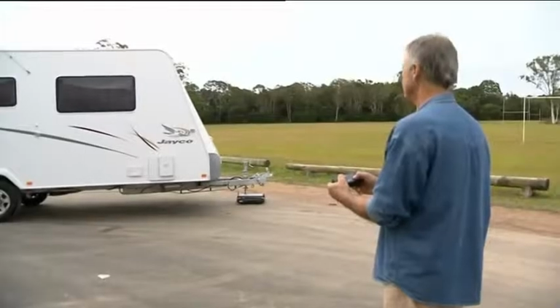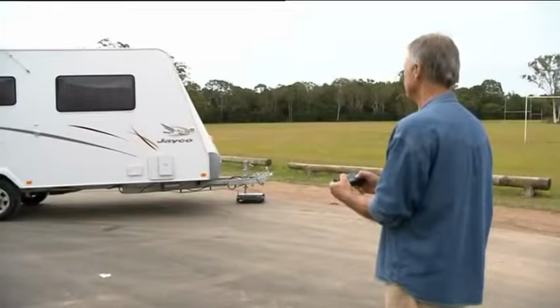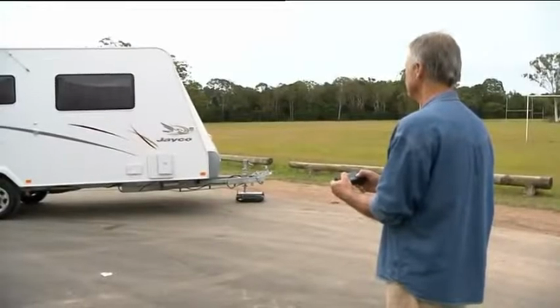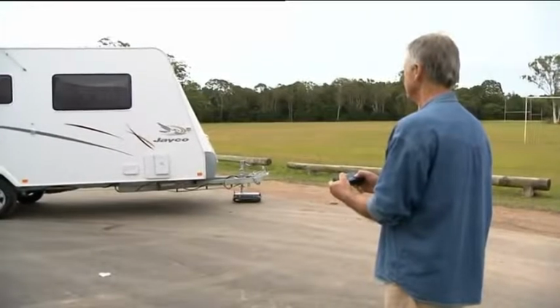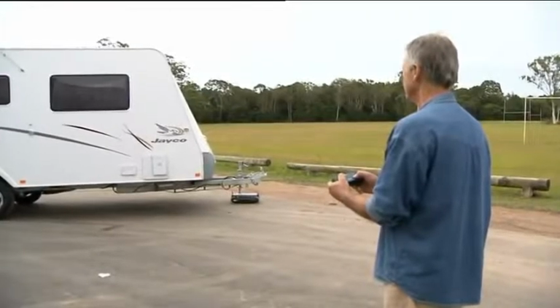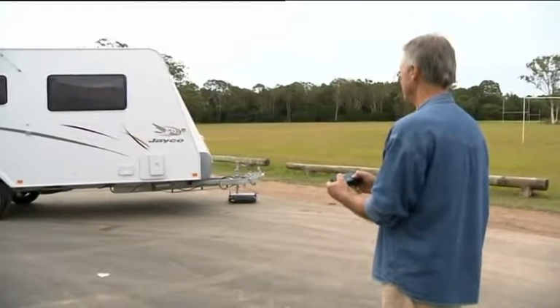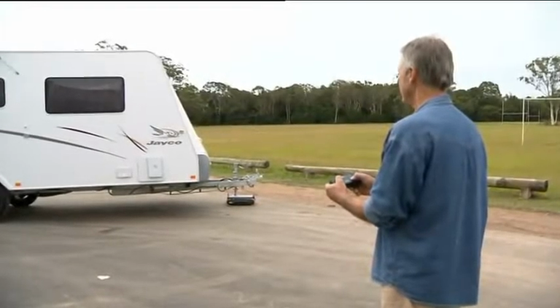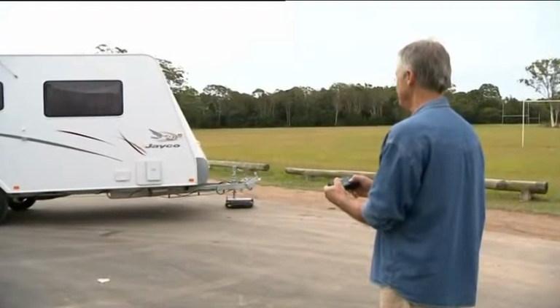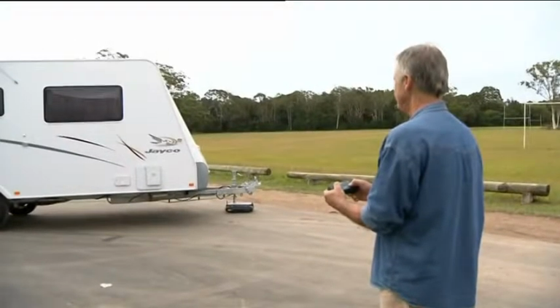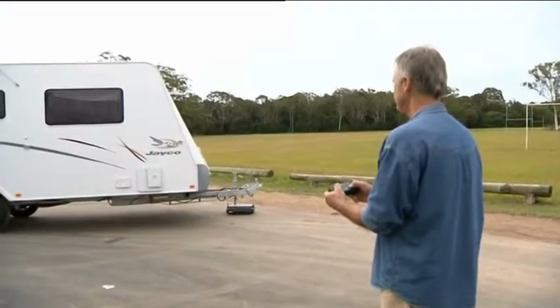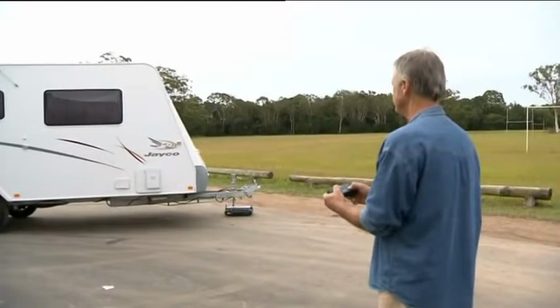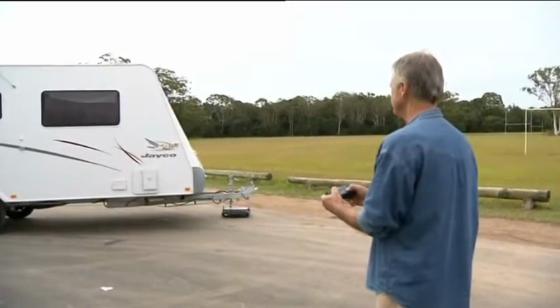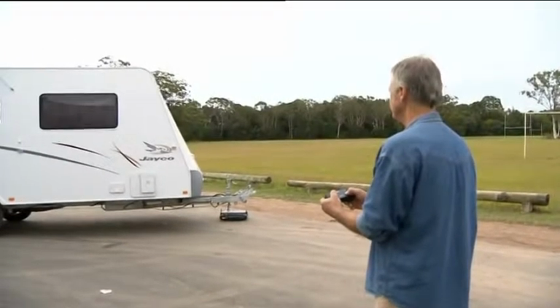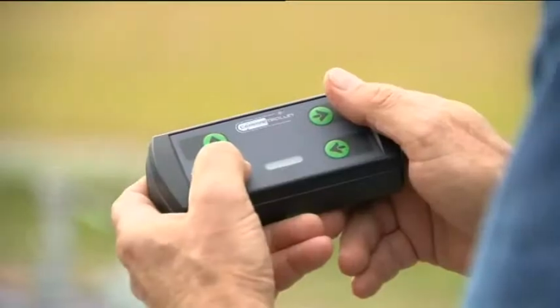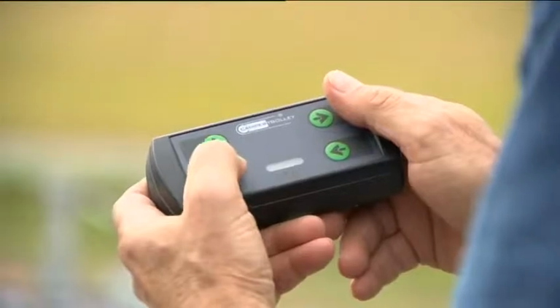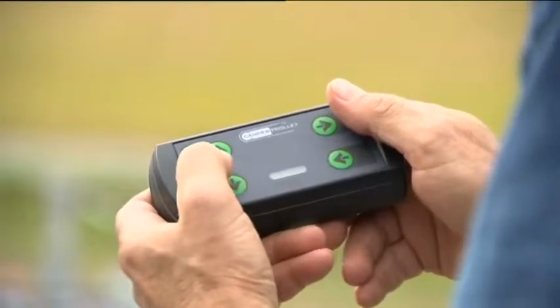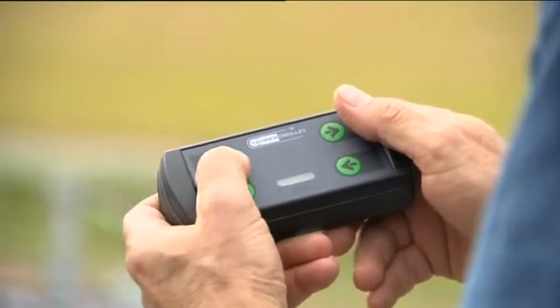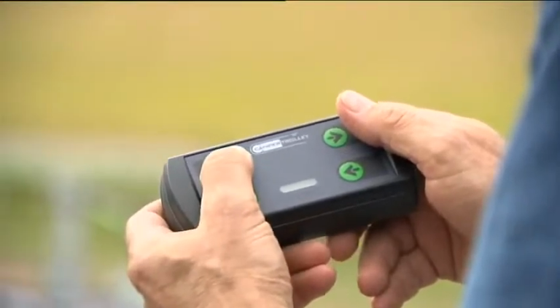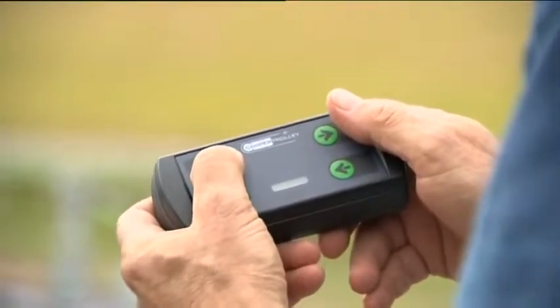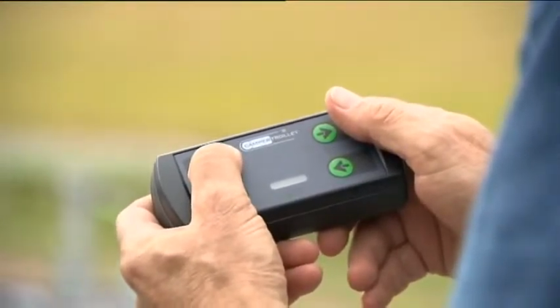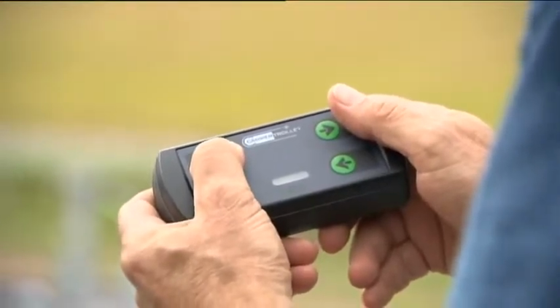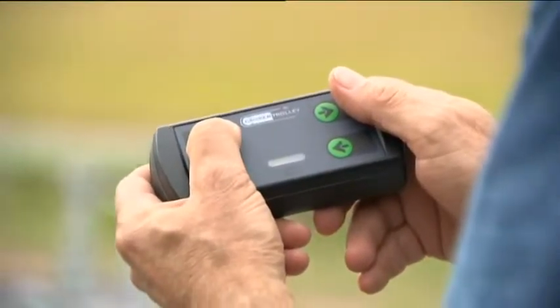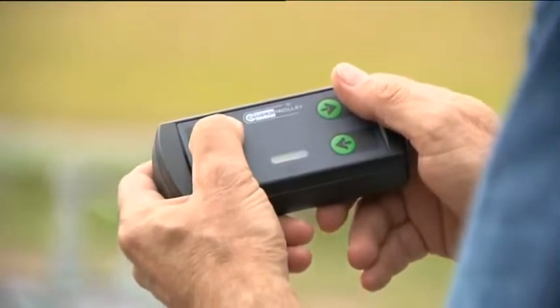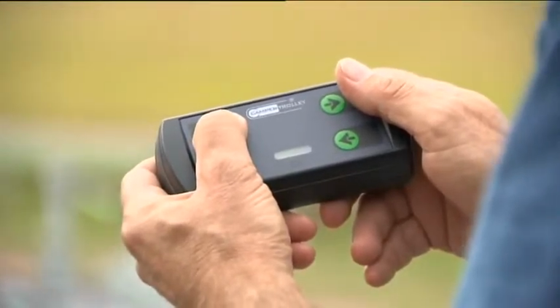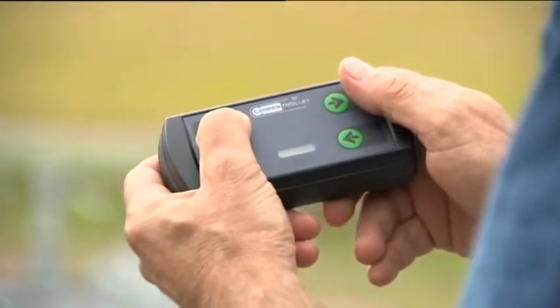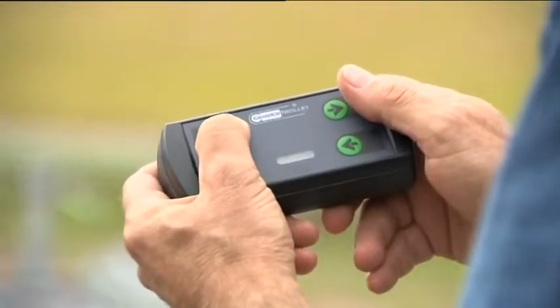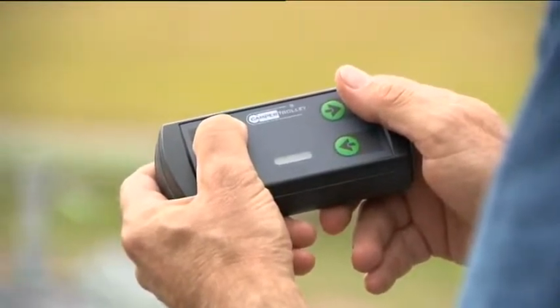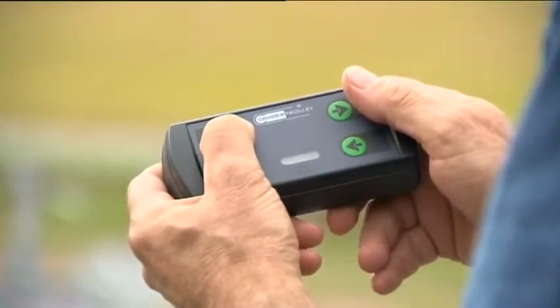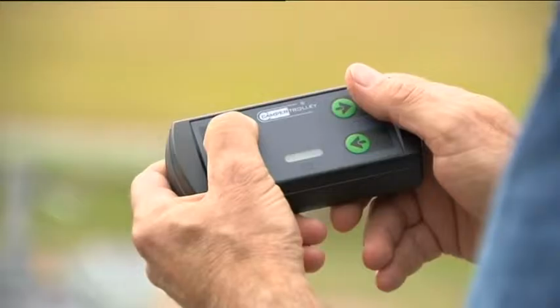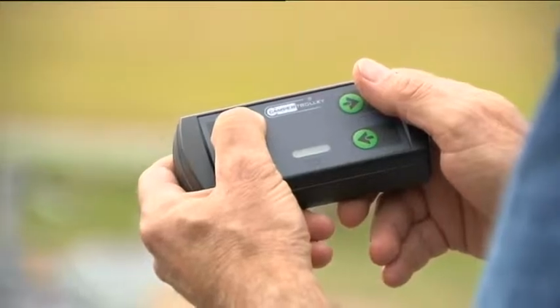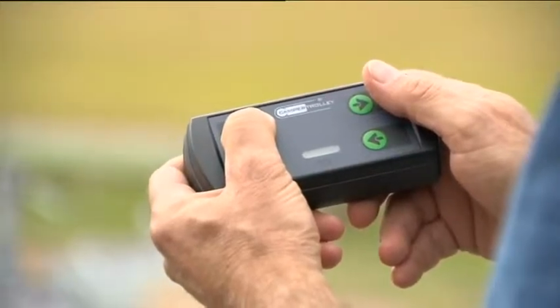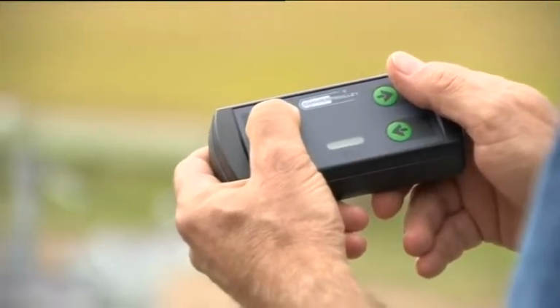Operating the CT2500 is a breeze with an easy-to-use handheld remote control, utilizing a working transmission frequency of 2.4 gigahertz.